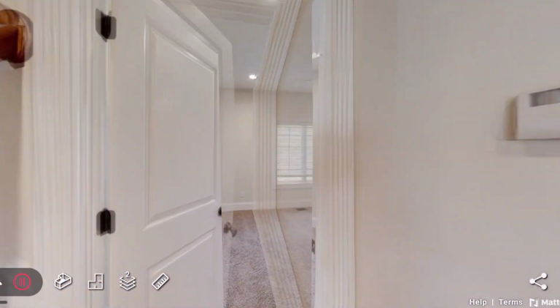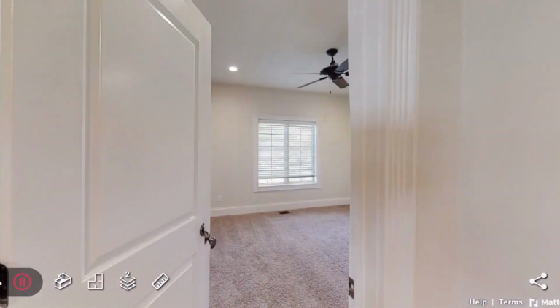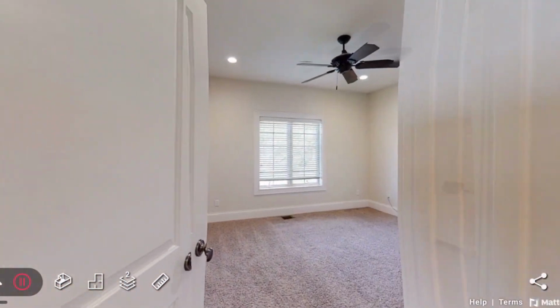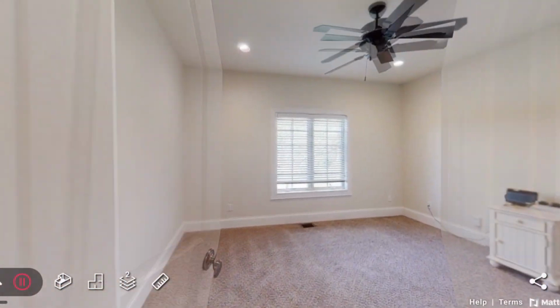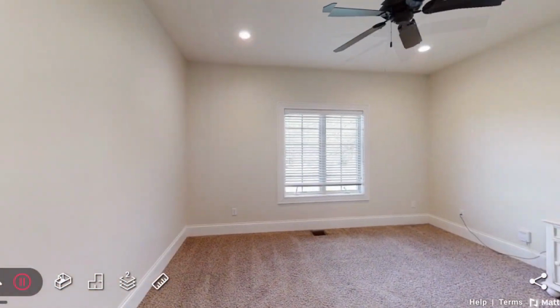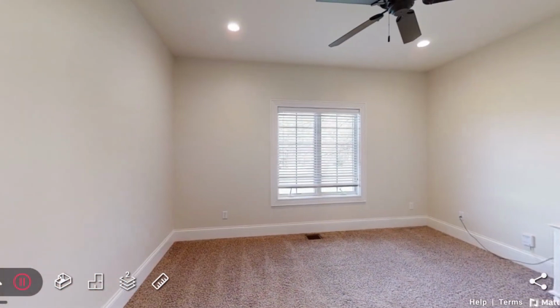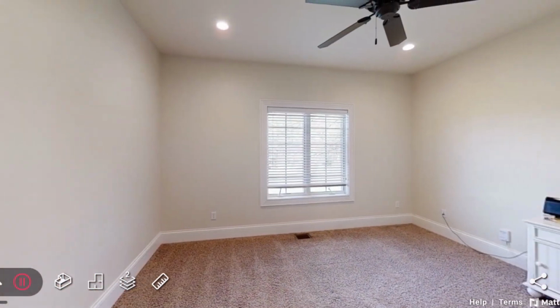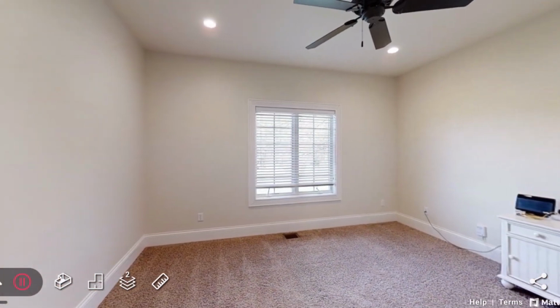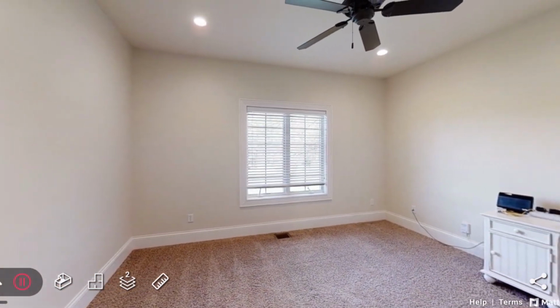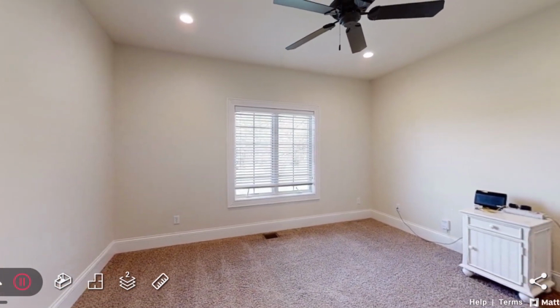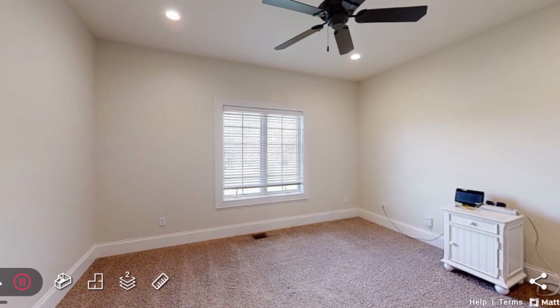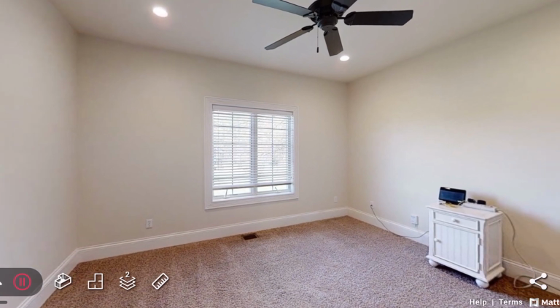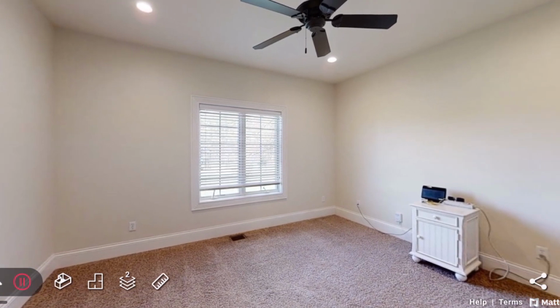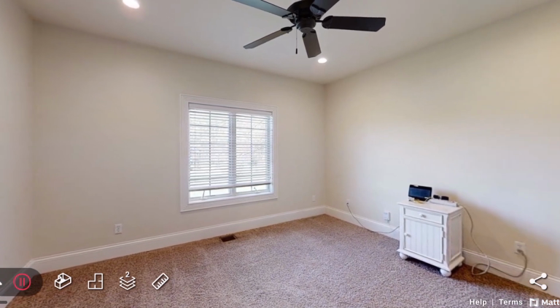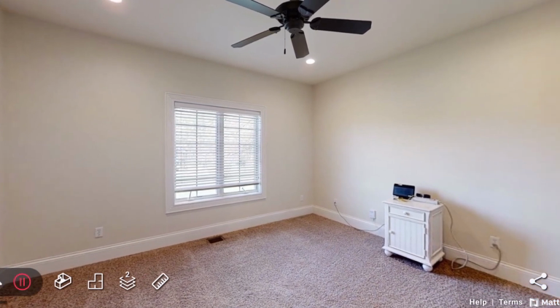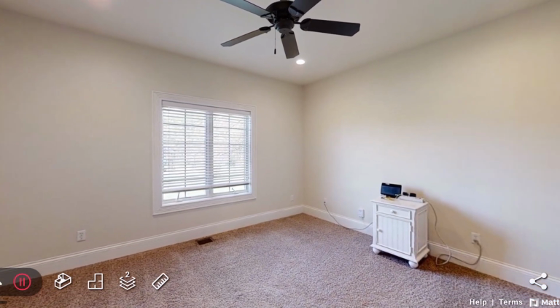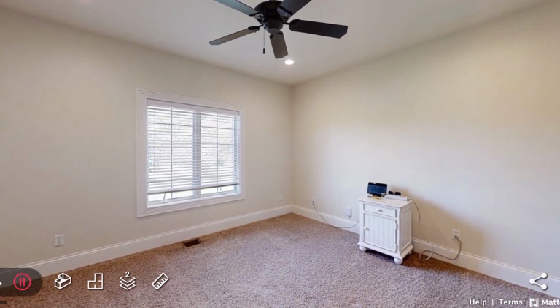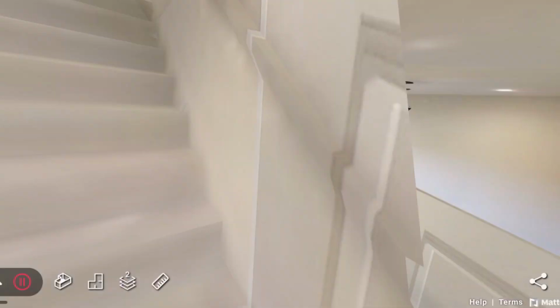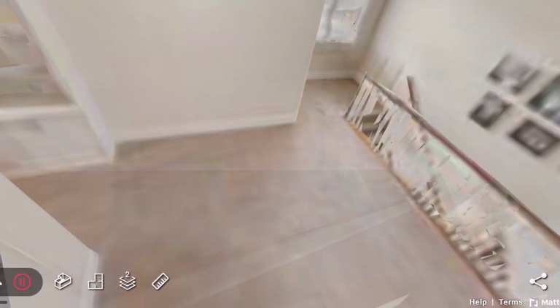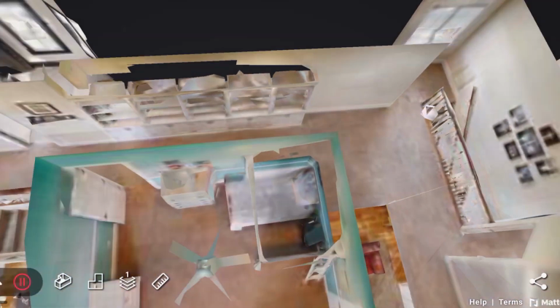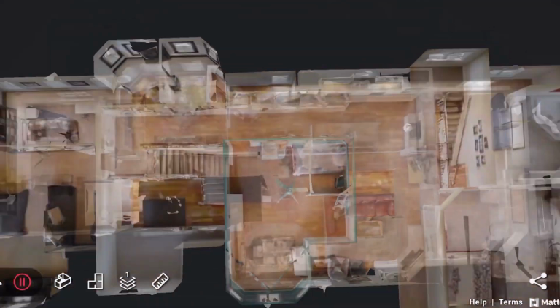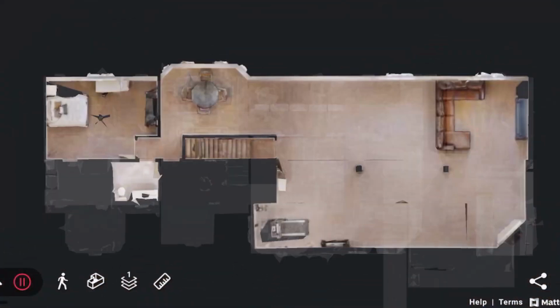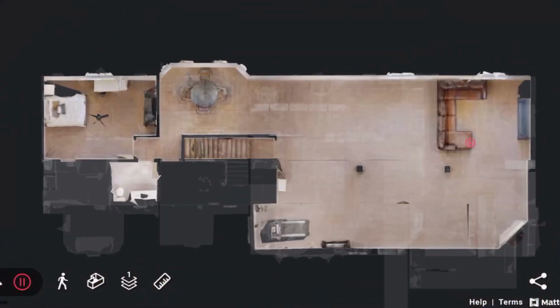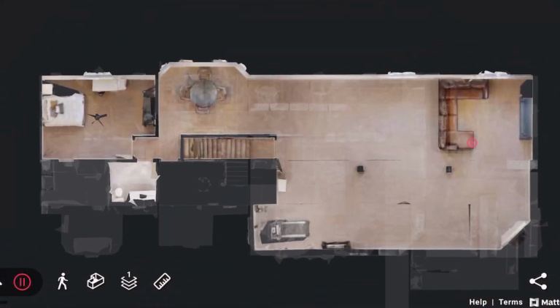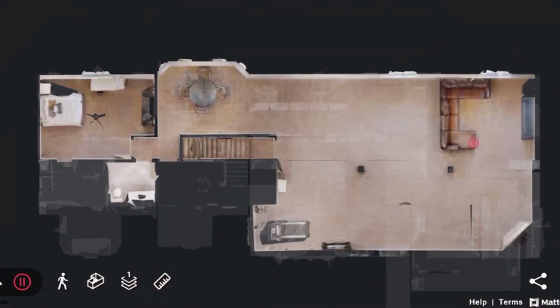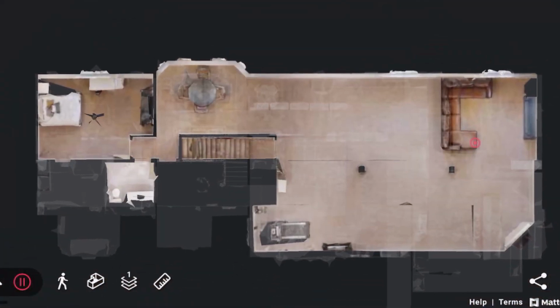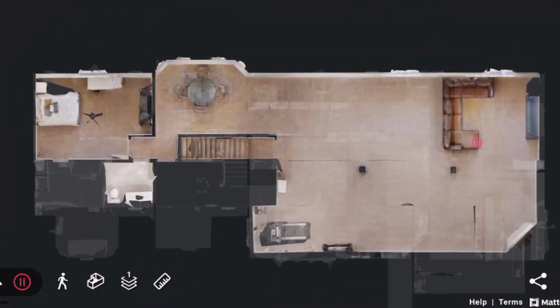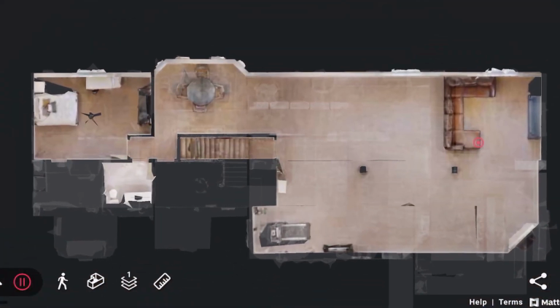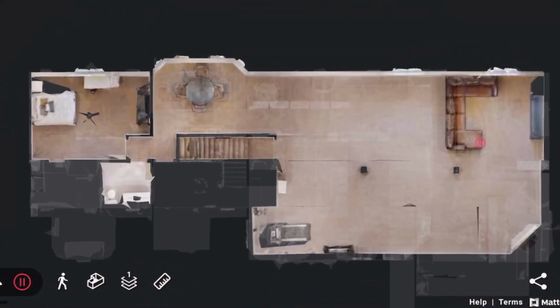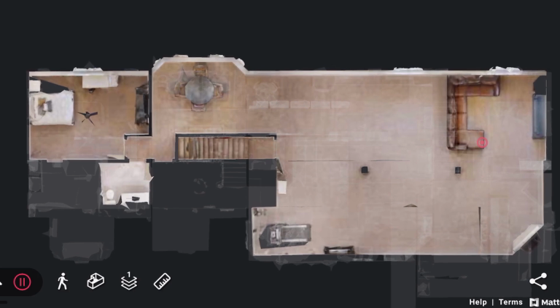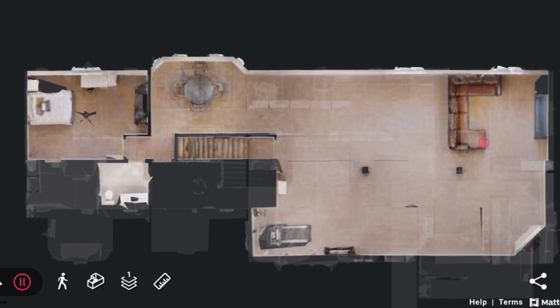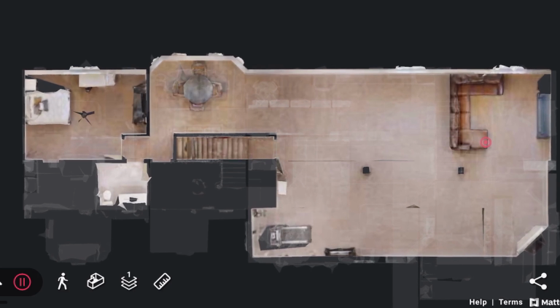Located in the popular Madison School District, shopping, movies, and restaurants are just minutes away, and it's conveniently close to State Road 15 and the Warsaw Airport.